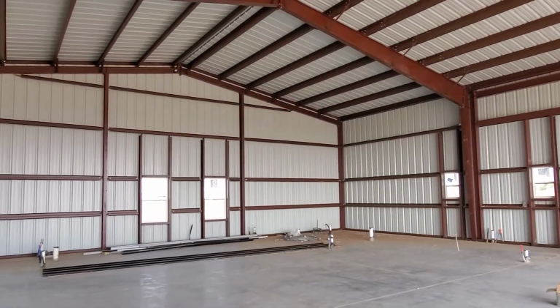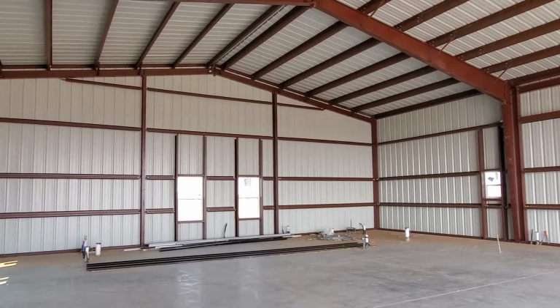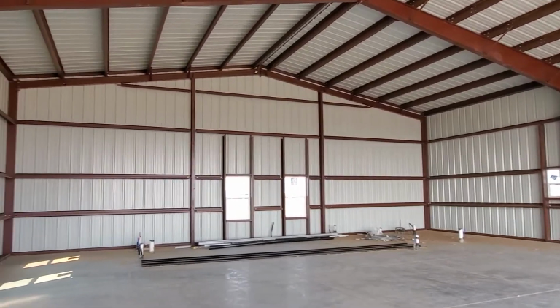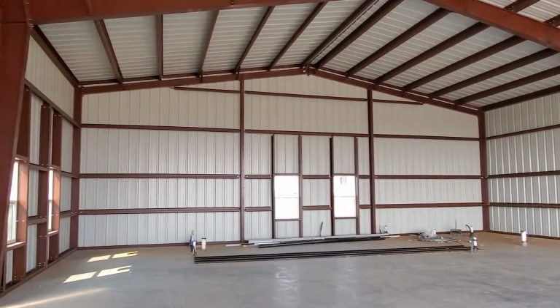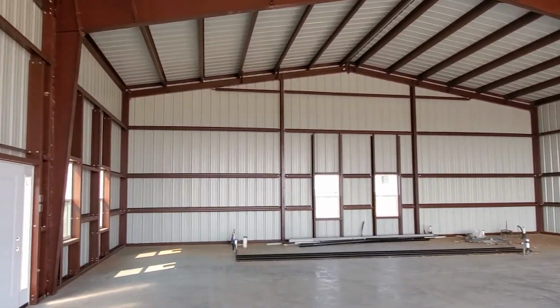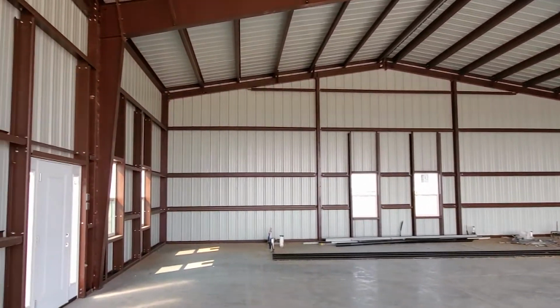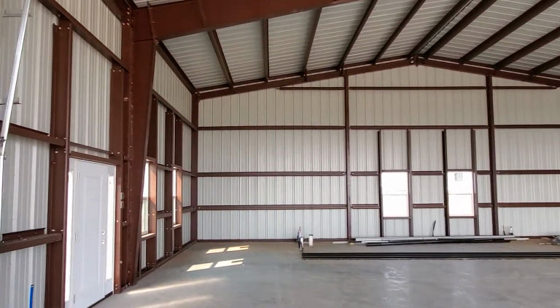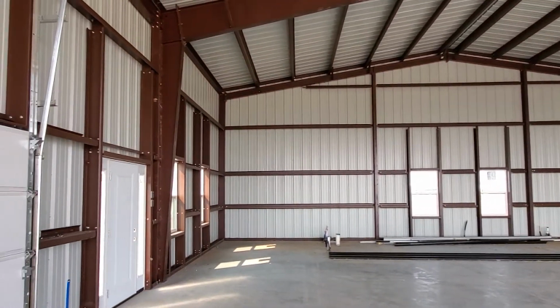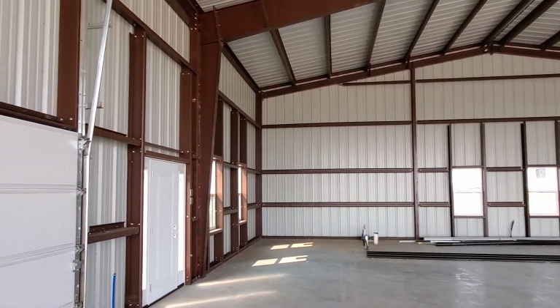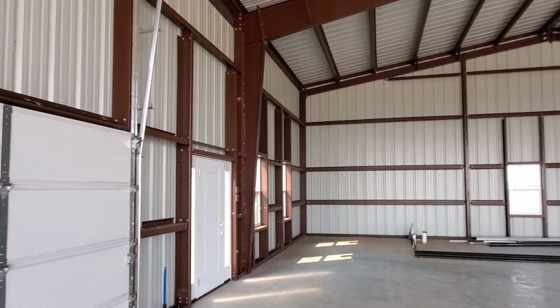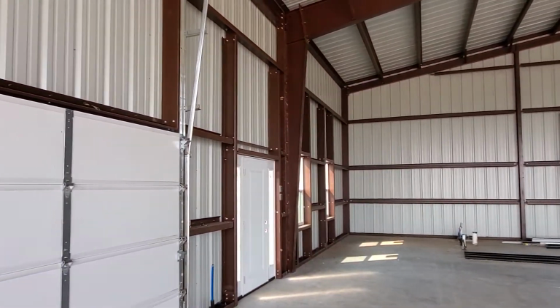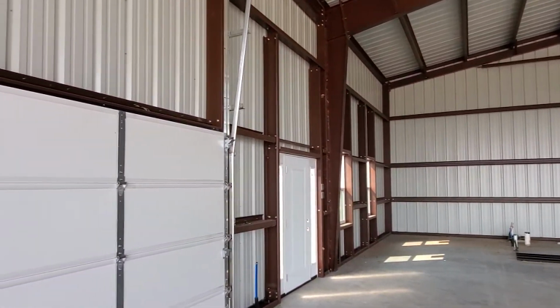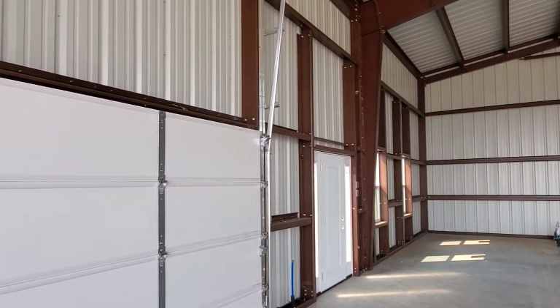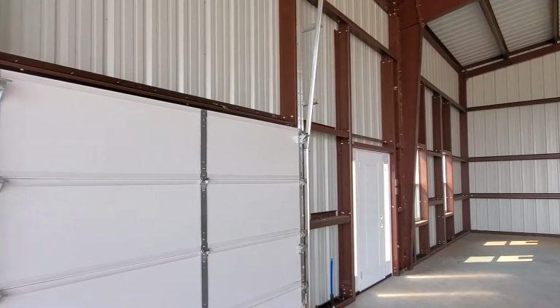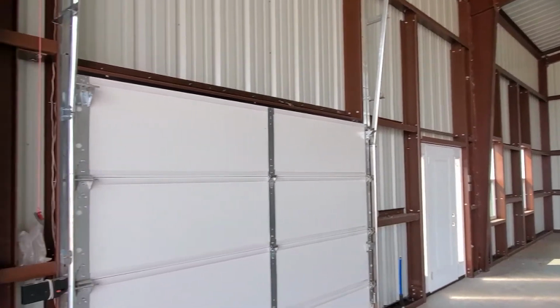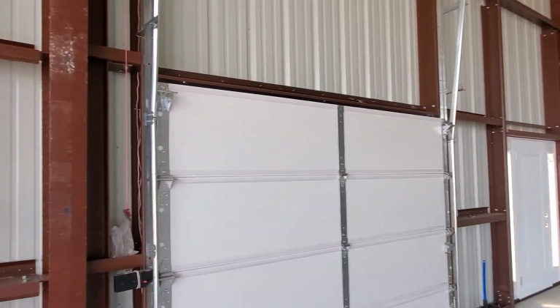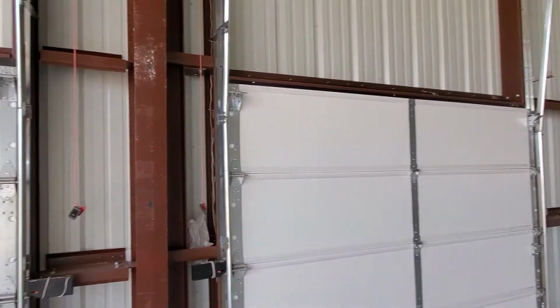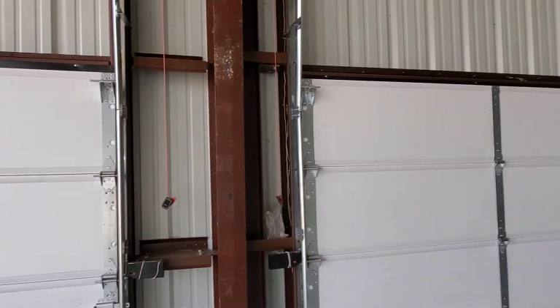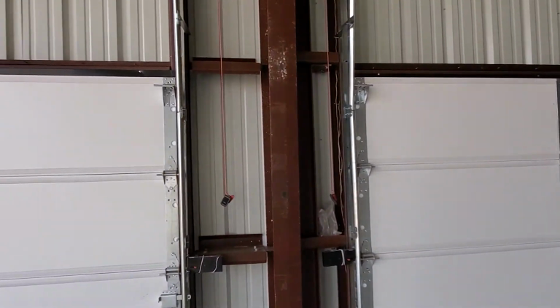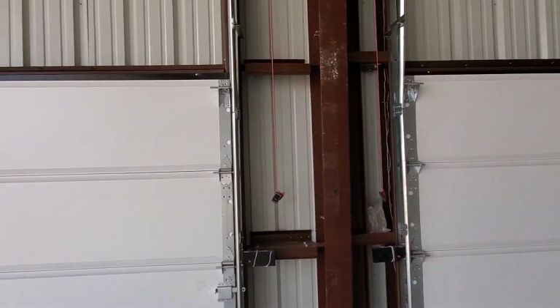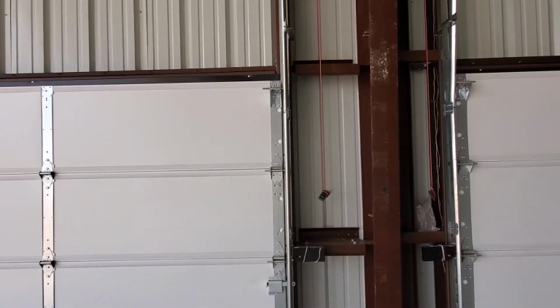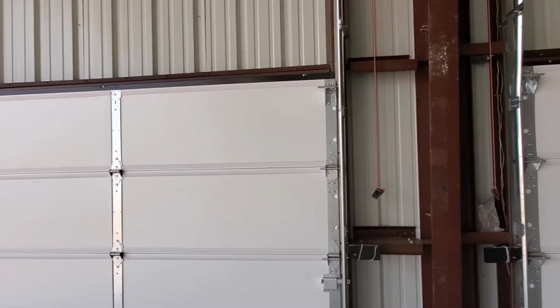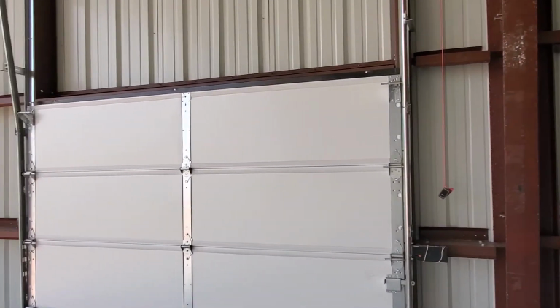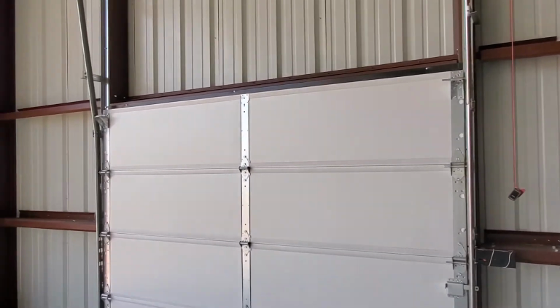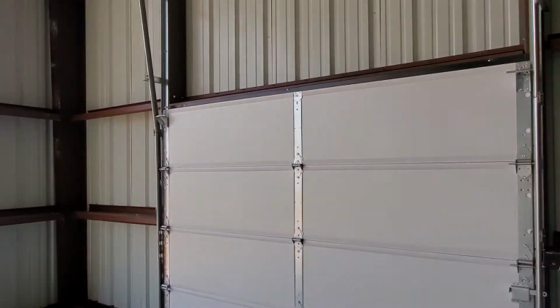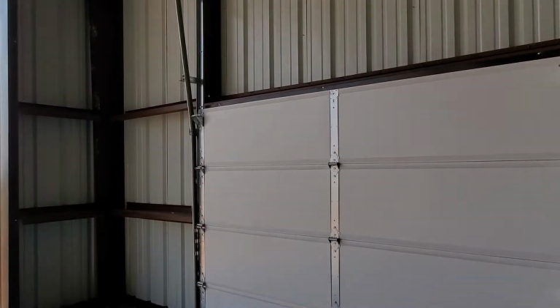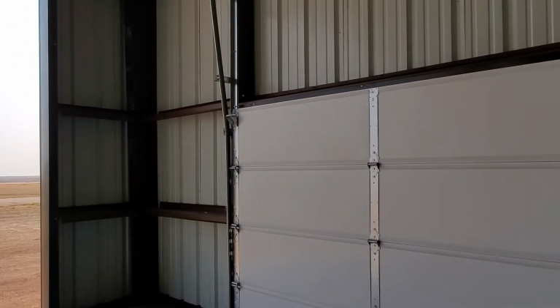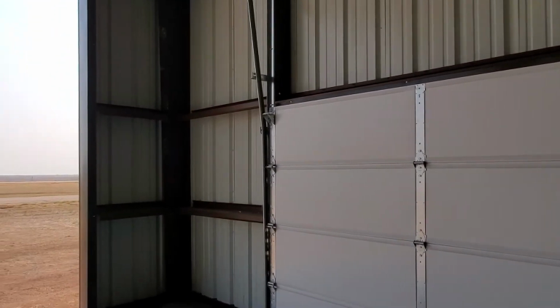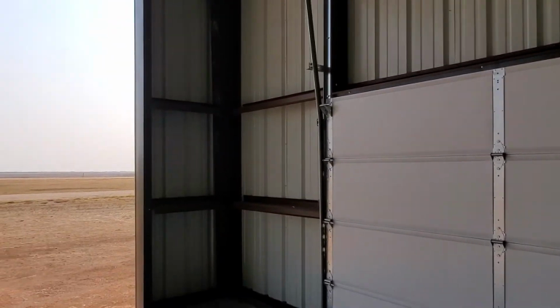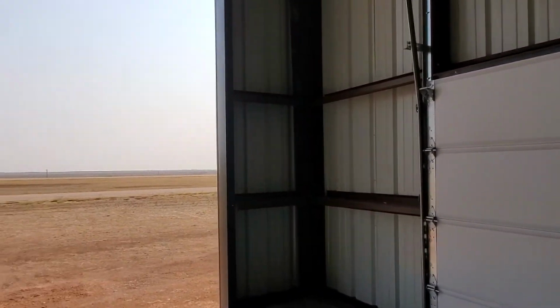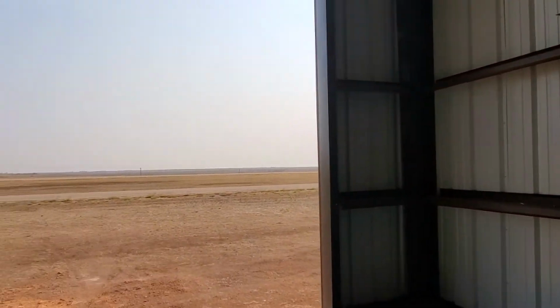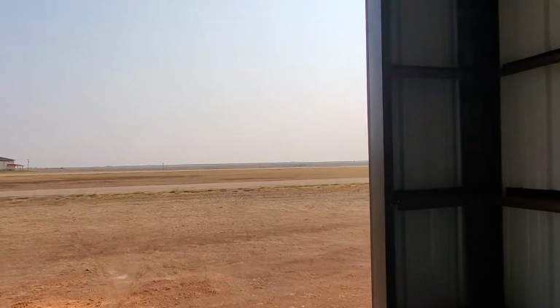Panning around slowly looking at the building — as you can see, everything on the building is now completely enclosed except for the hangar door, and that really is the major progress that's been made in the last couple weeks. We'll go ahead and walk around and take a look at it from the outside, because there have been some updates on the outside as well.